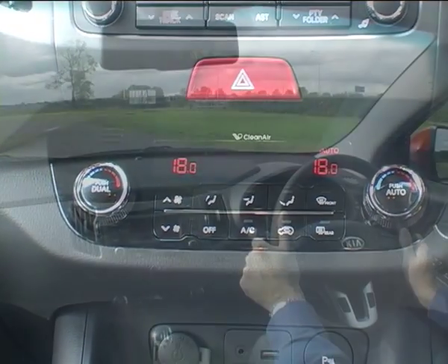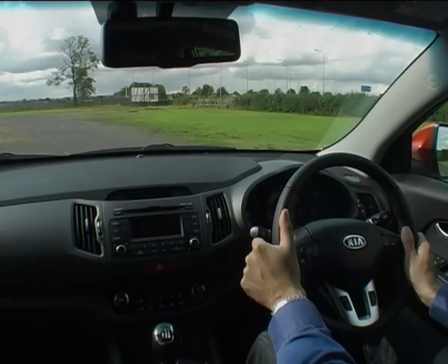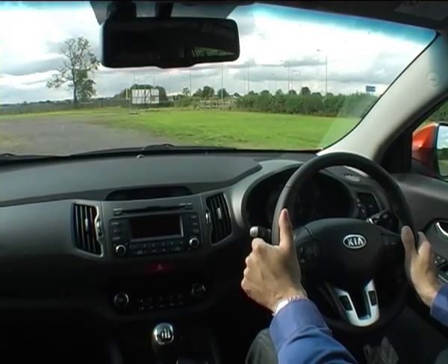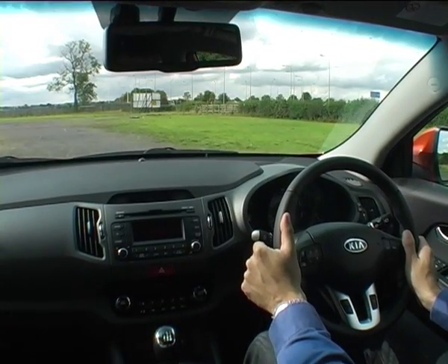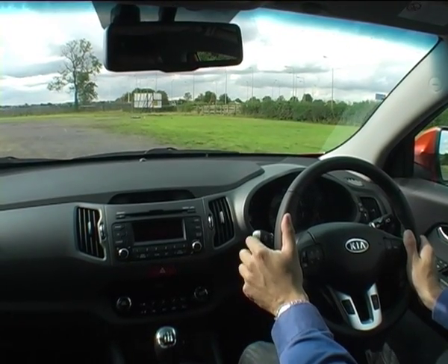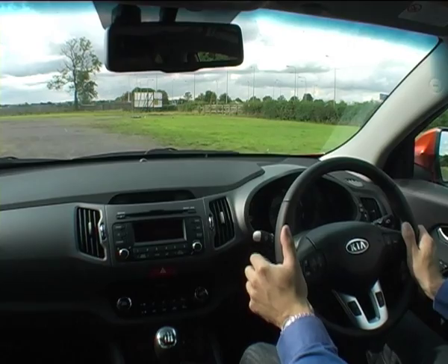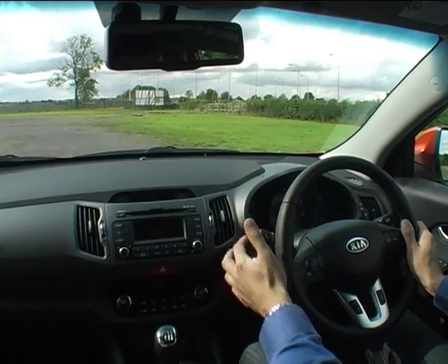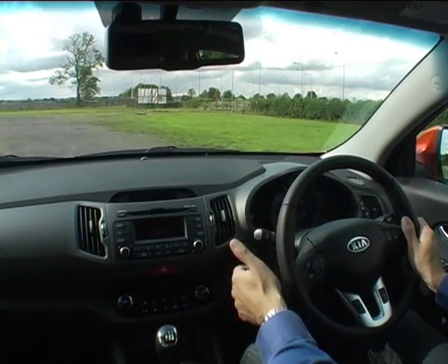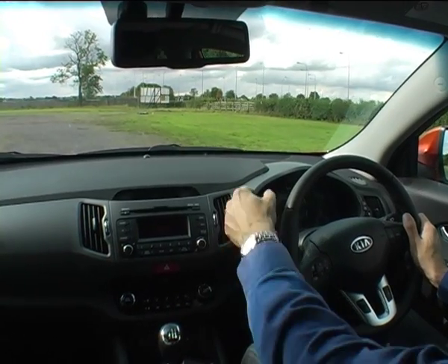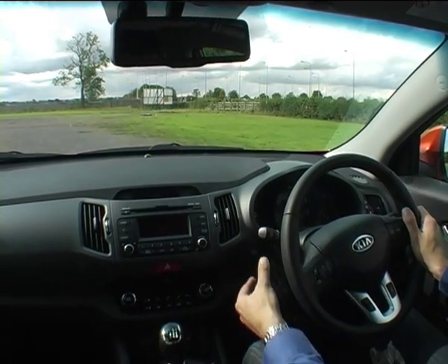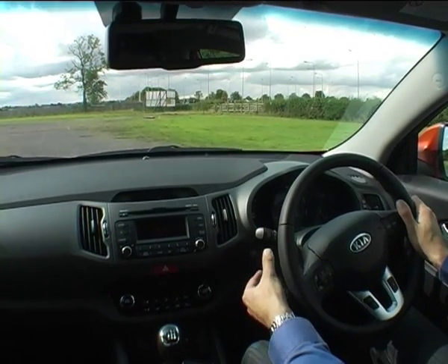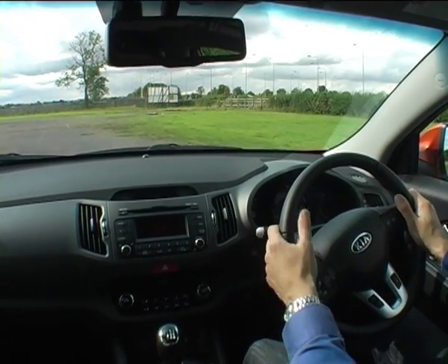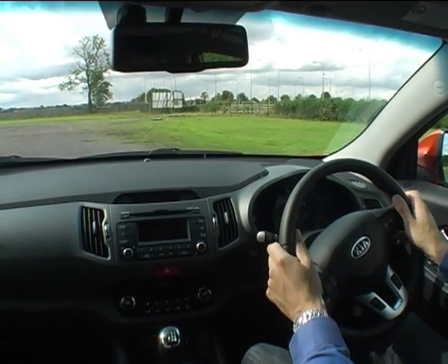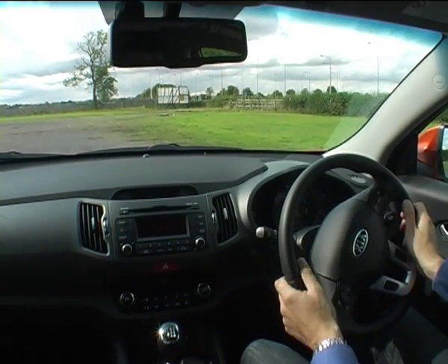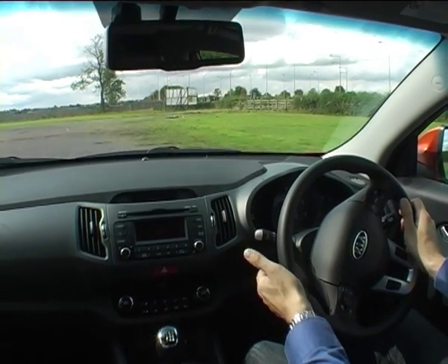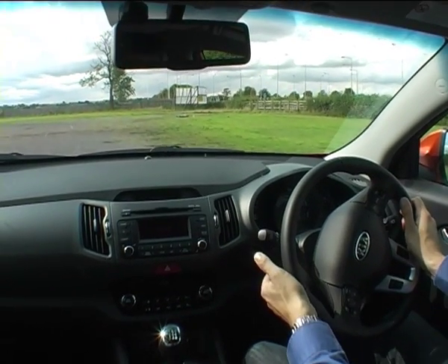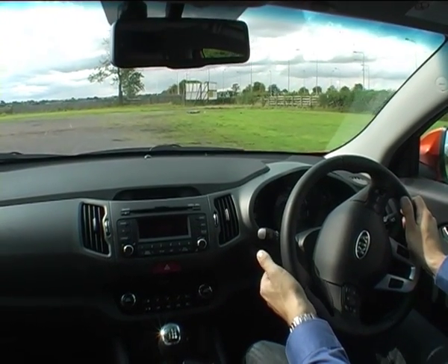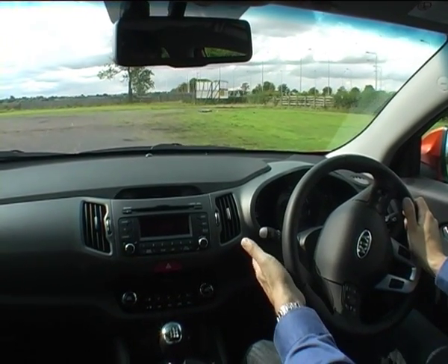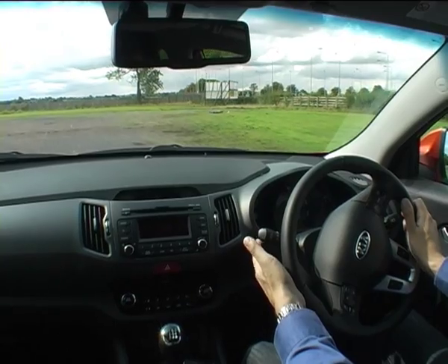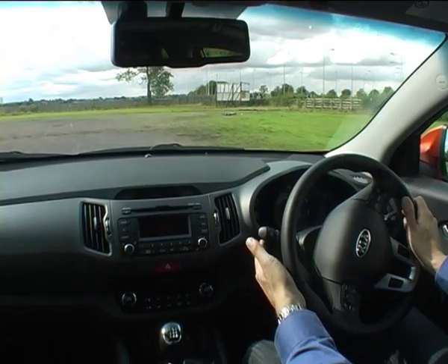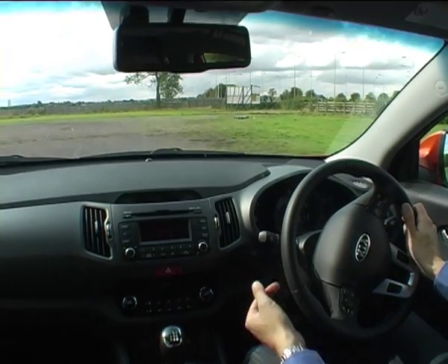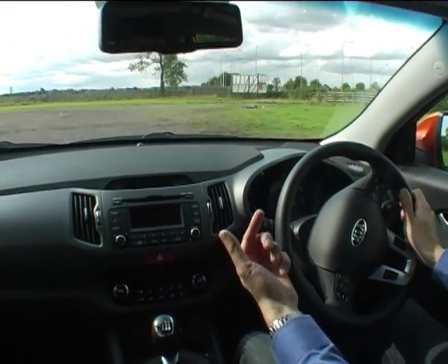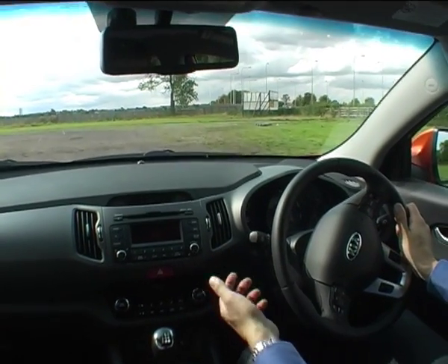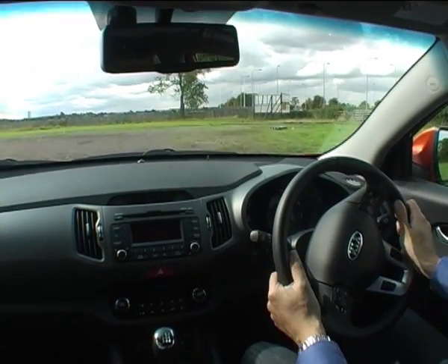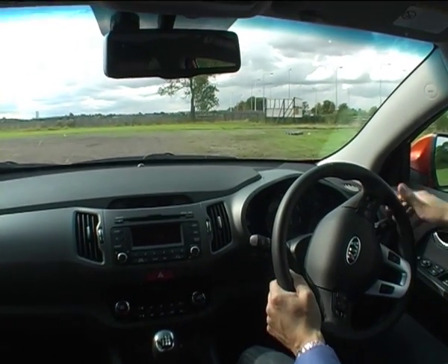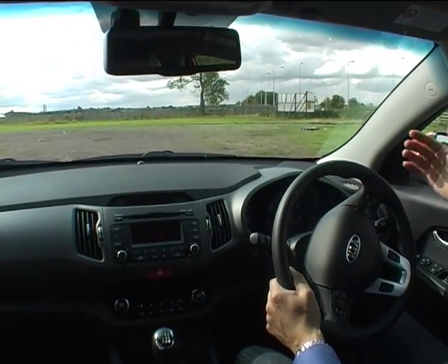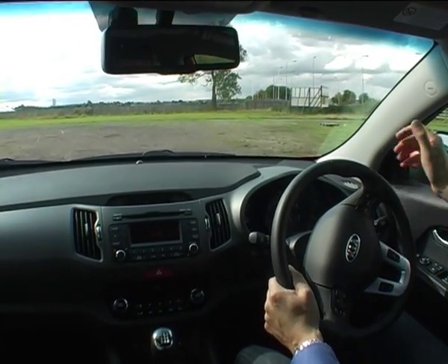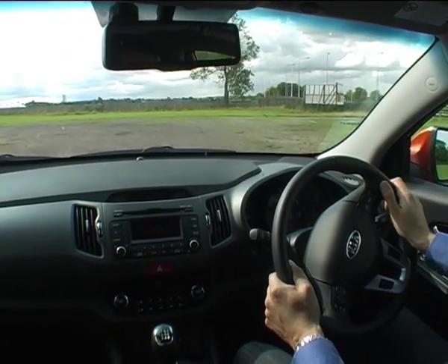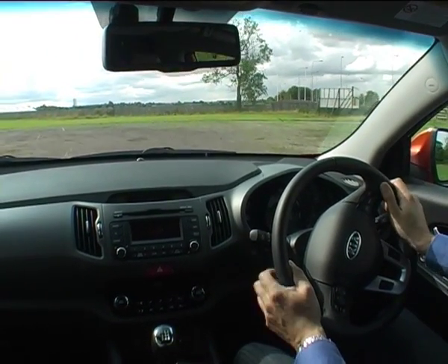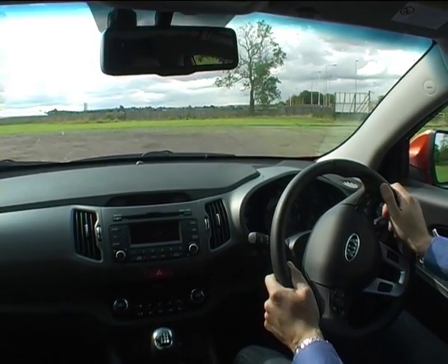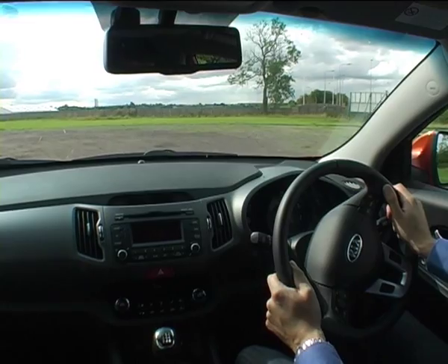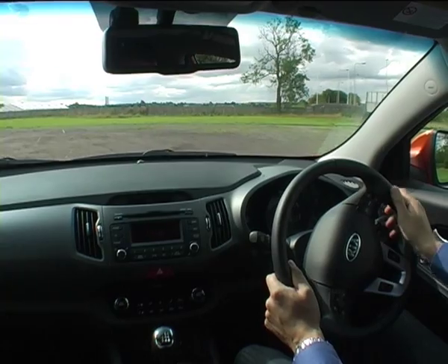The indicator stalk will give you three flashes without fully locking it down. It's also good to see it on the left-hand side — my 2009 Kia Rio has the indicator on the right-hand side, which is quite a rarity these days.